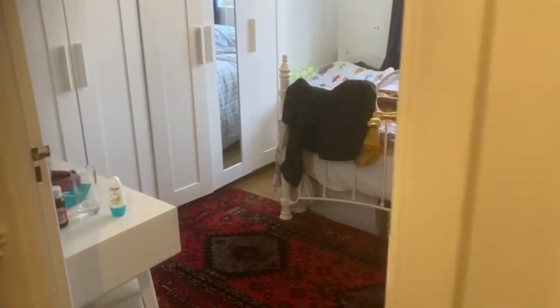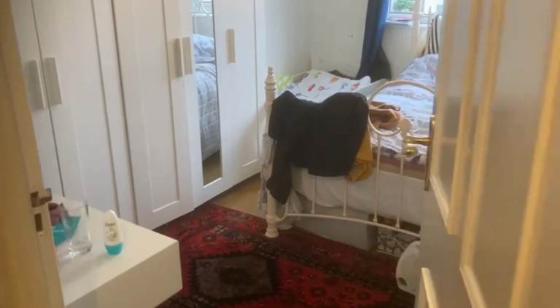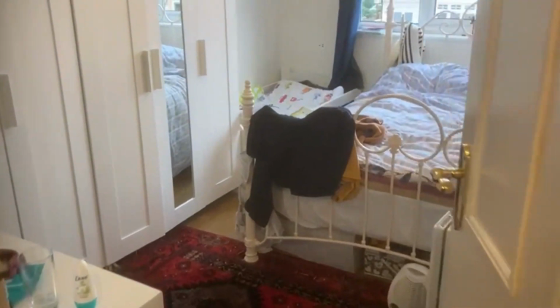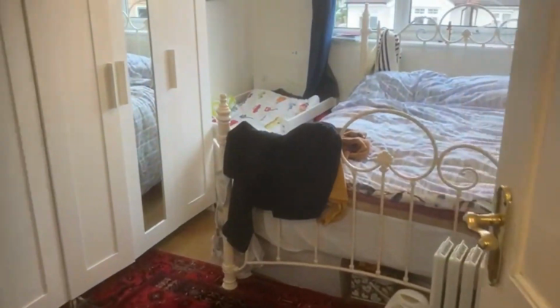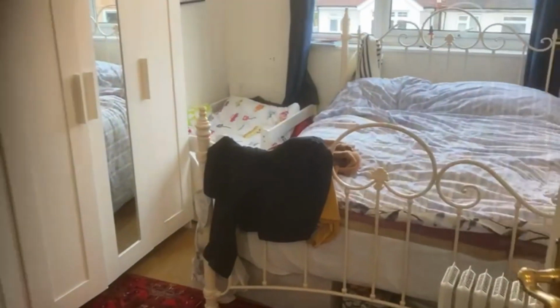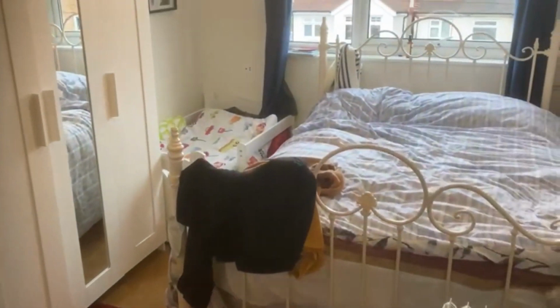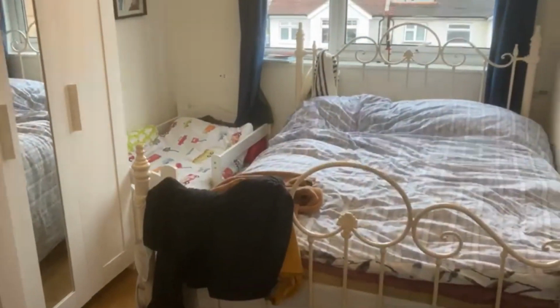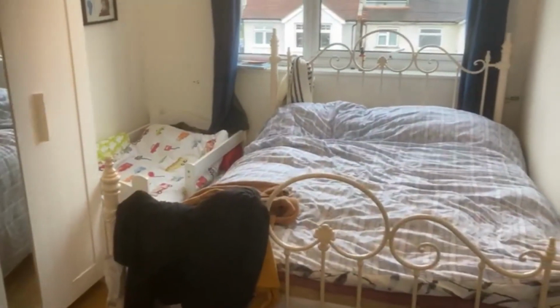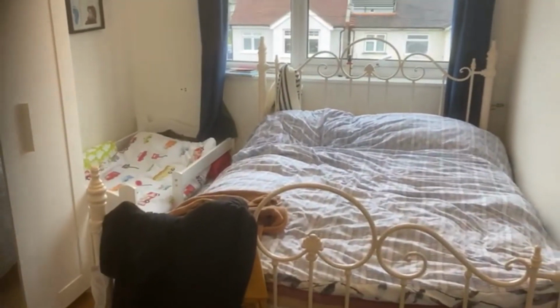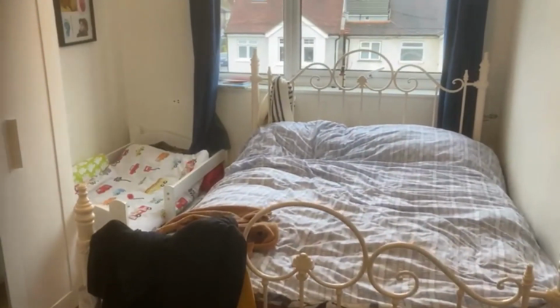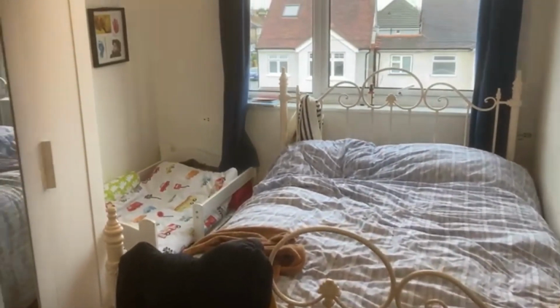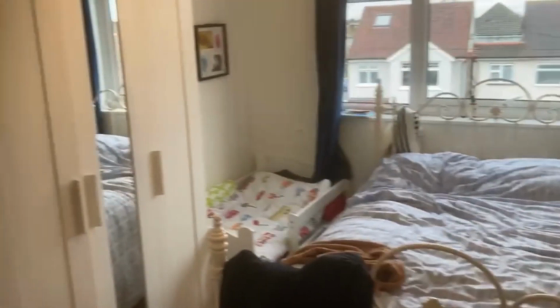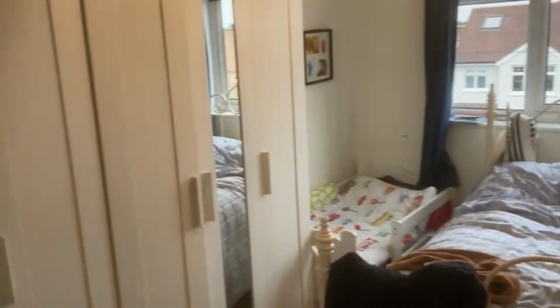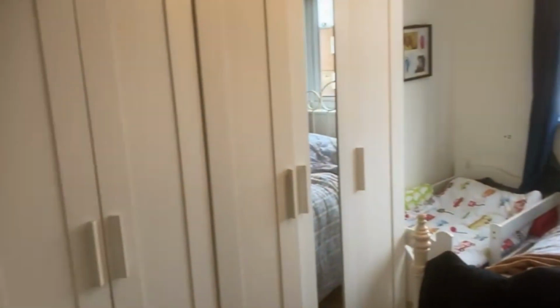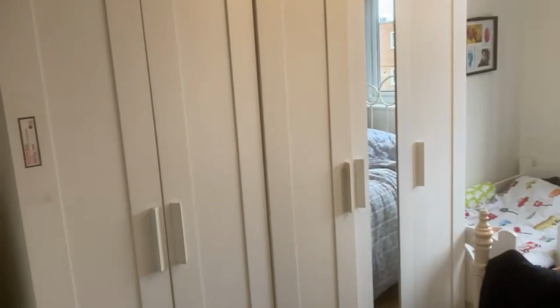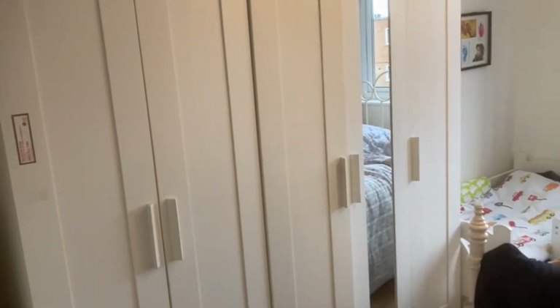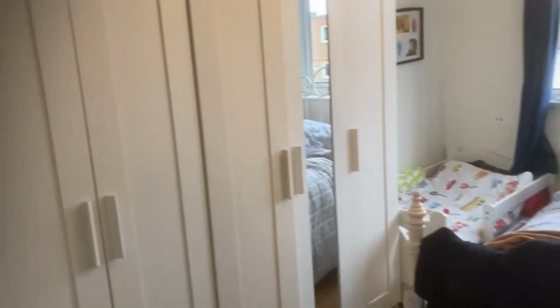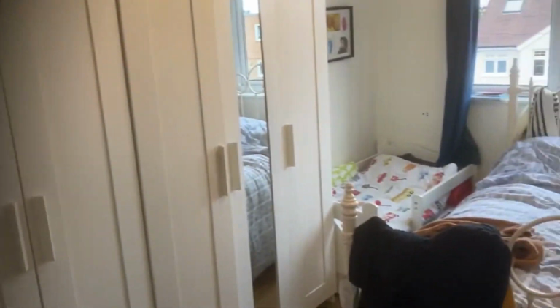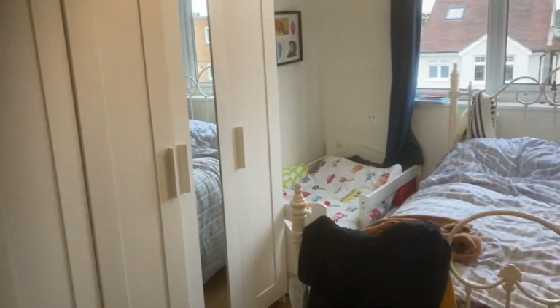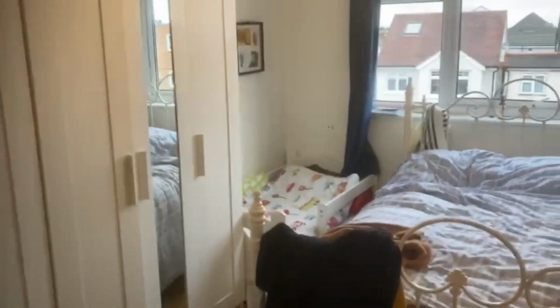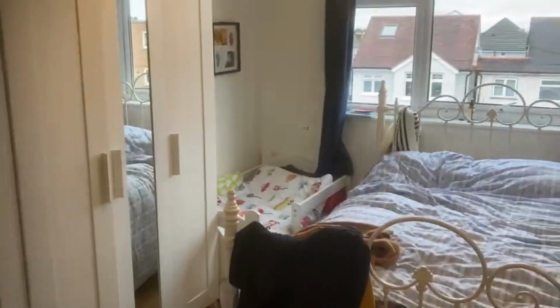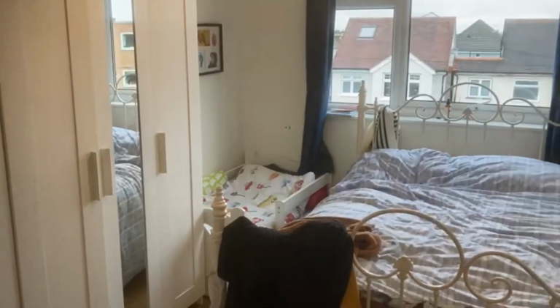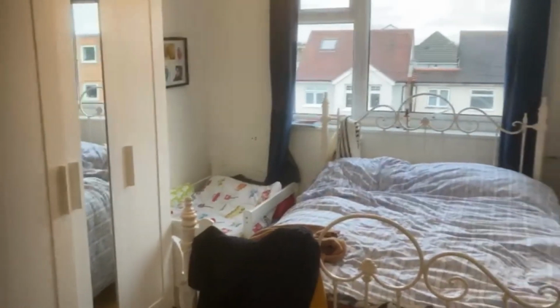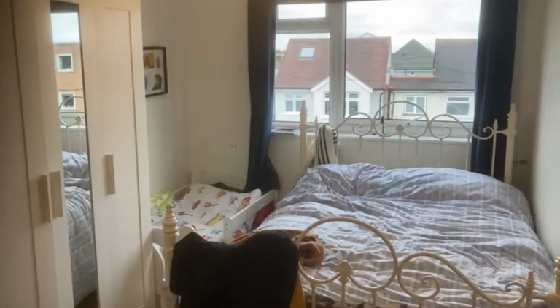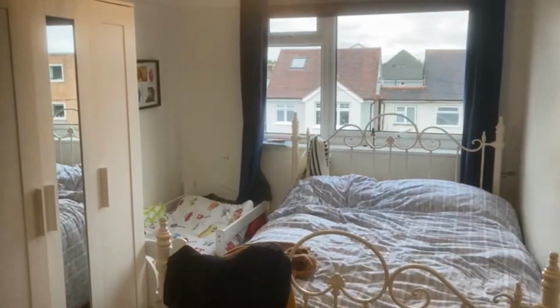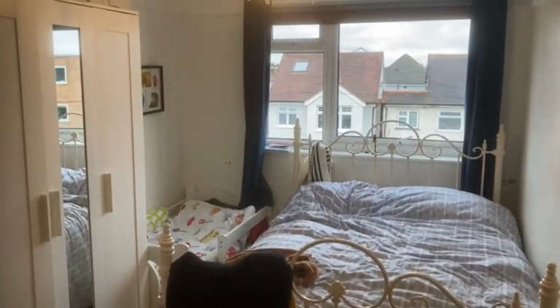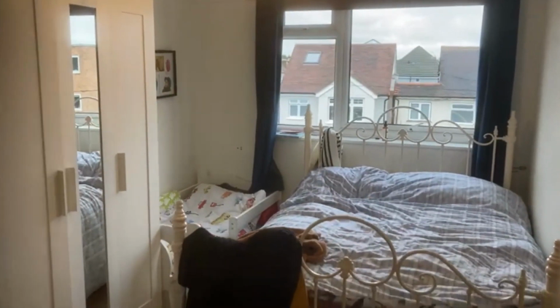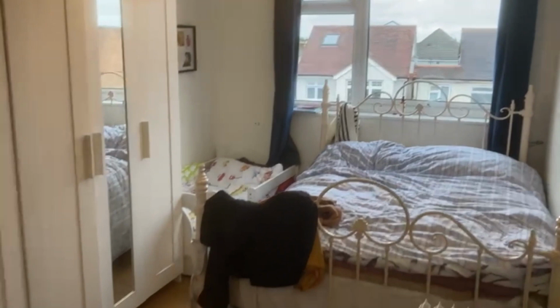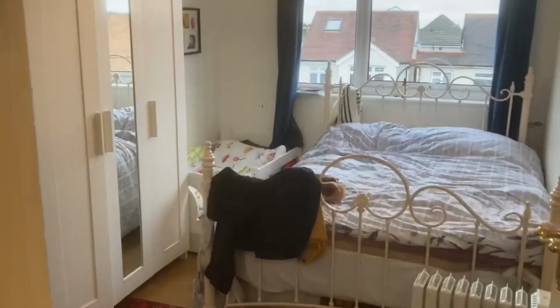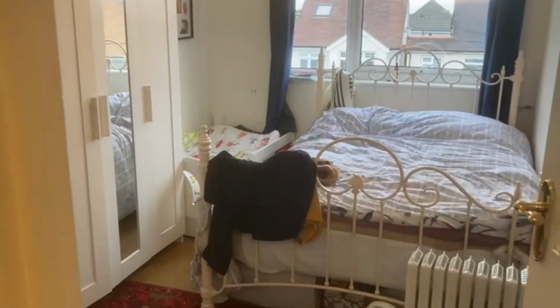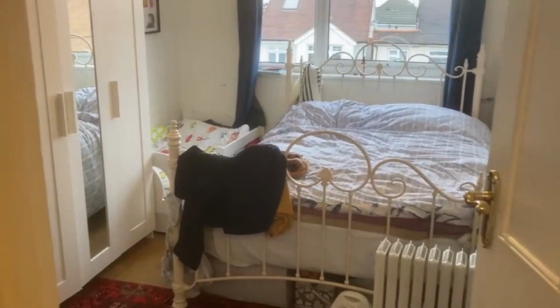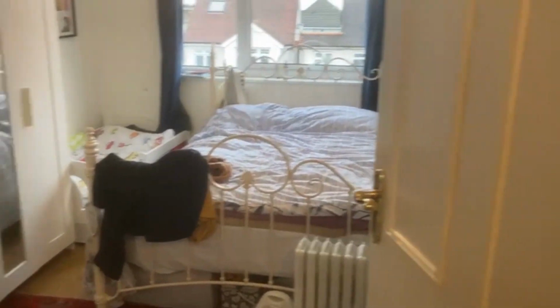Two bedrooms to the front. A nice big double at the front here, with space for wardrobes.